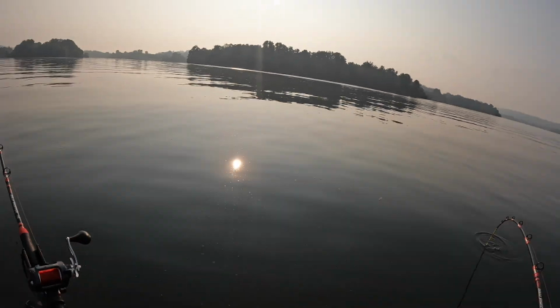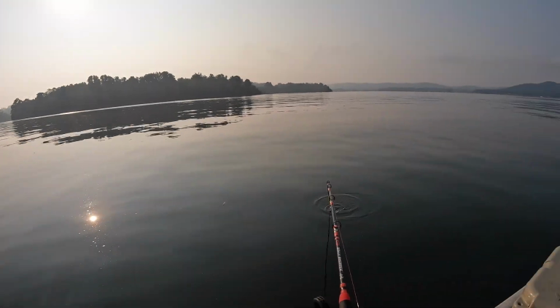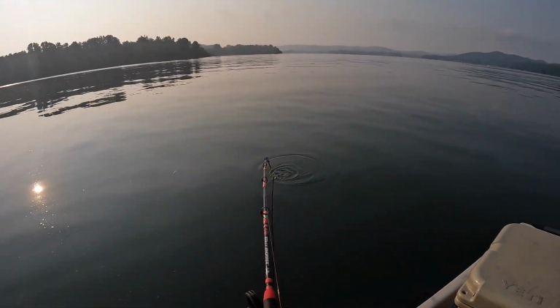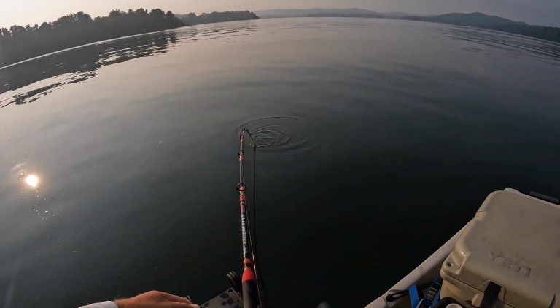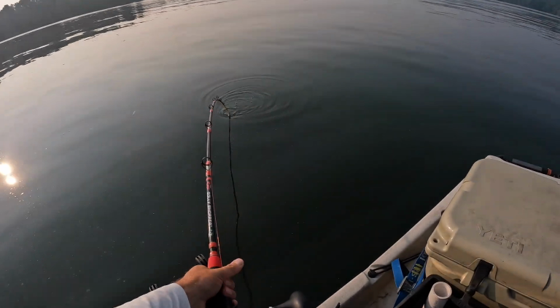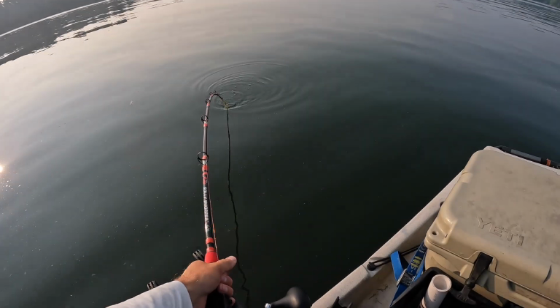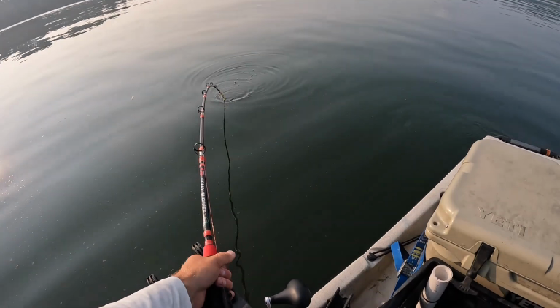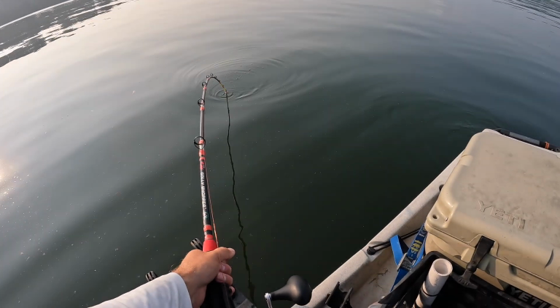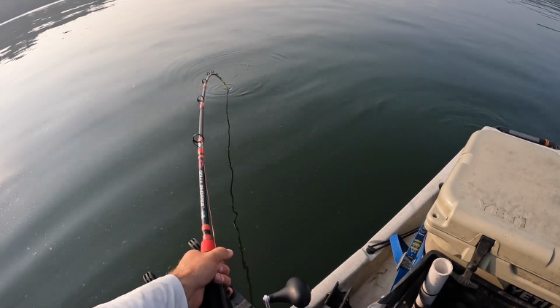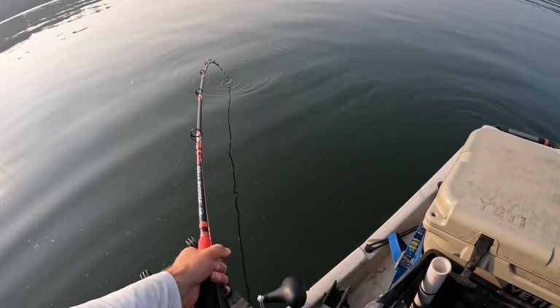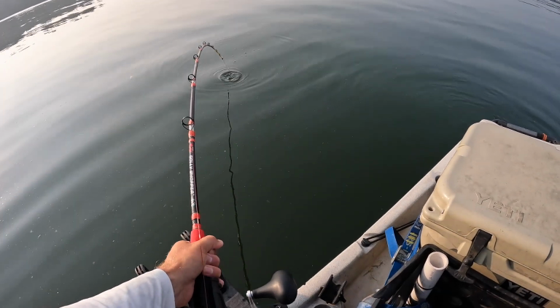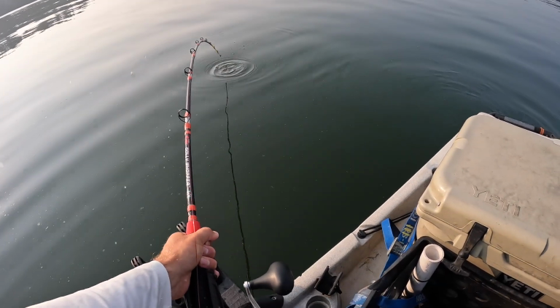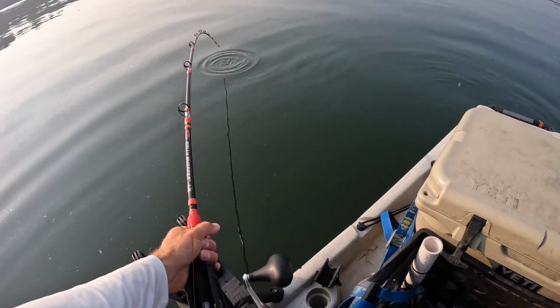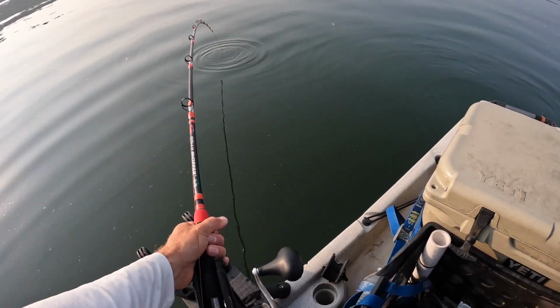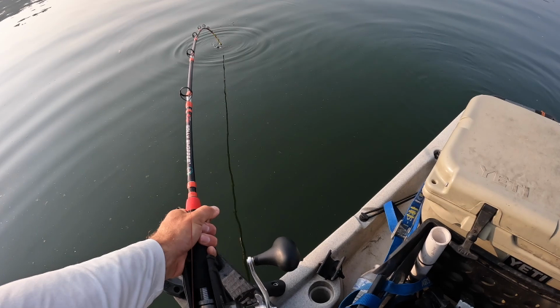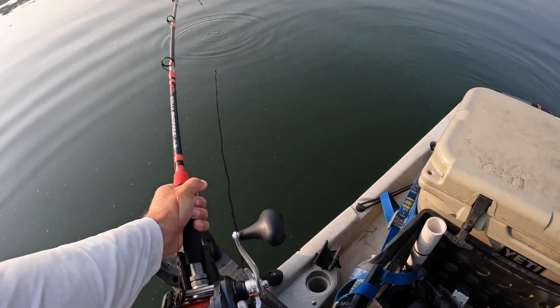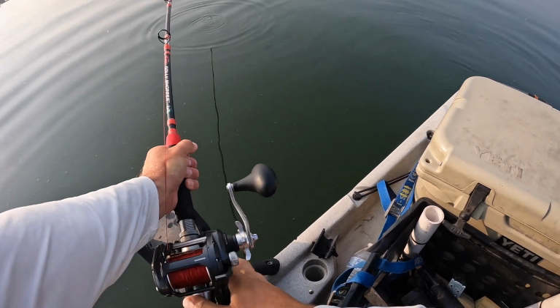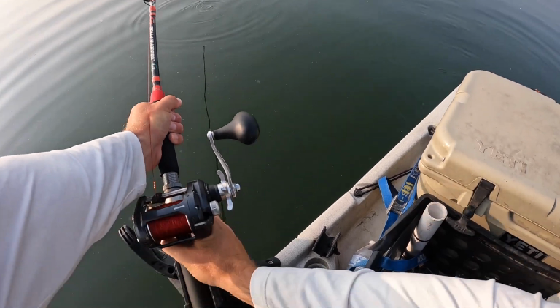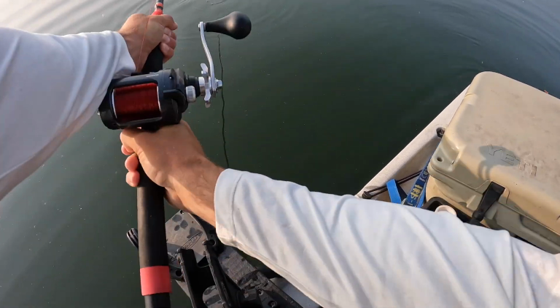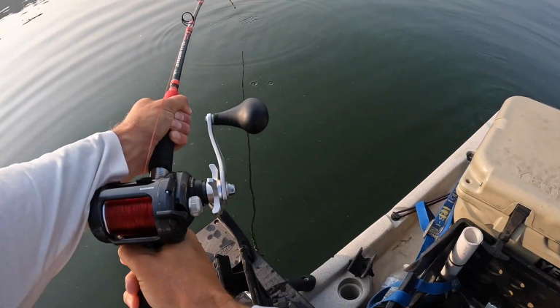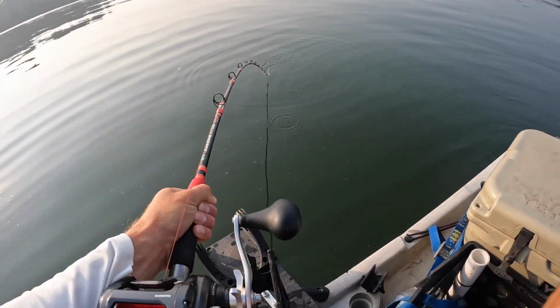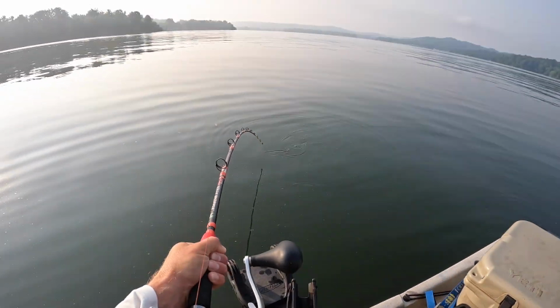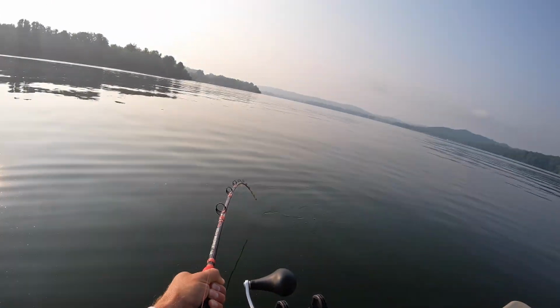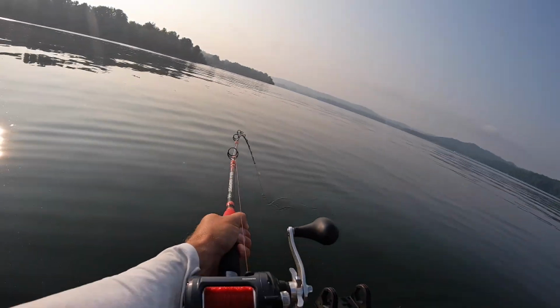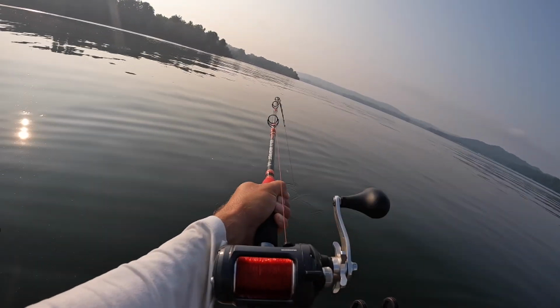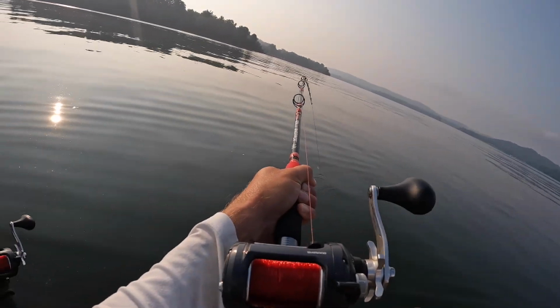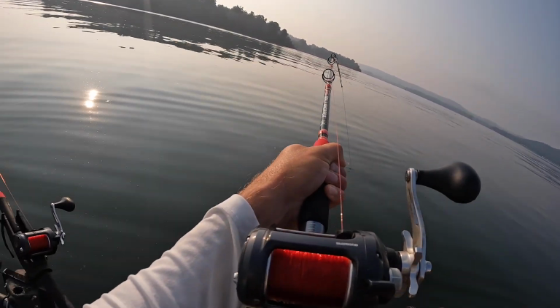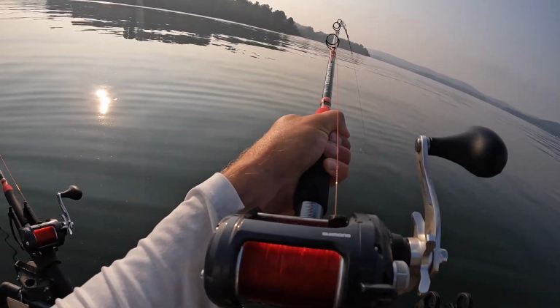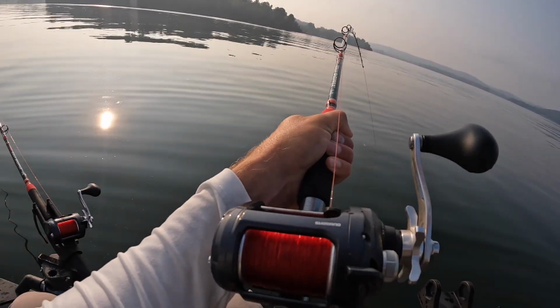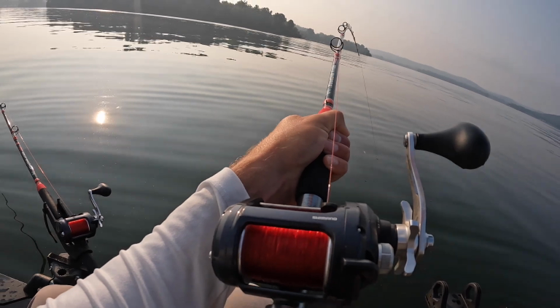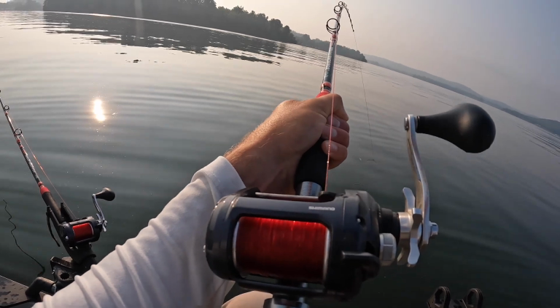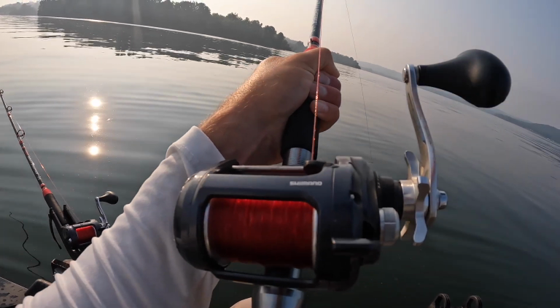Now that's a nice takedown. That's a real nice takedown. Oh man, he's pulling. That one's taking drag right there. That's a better fish.